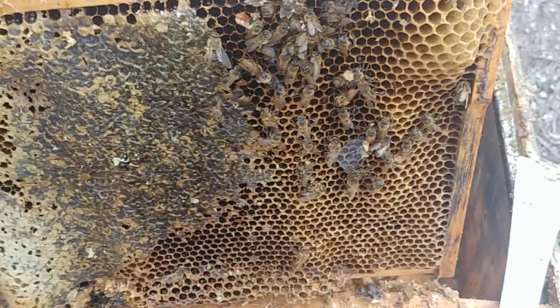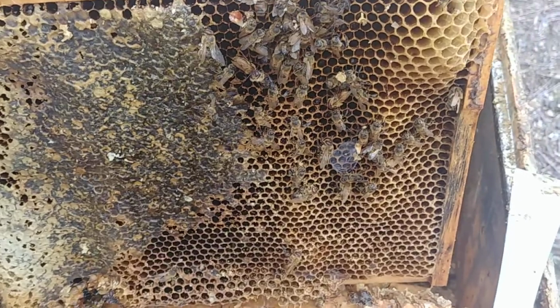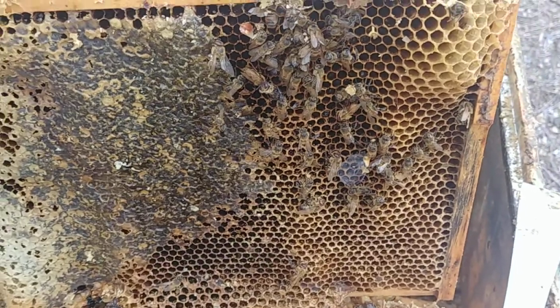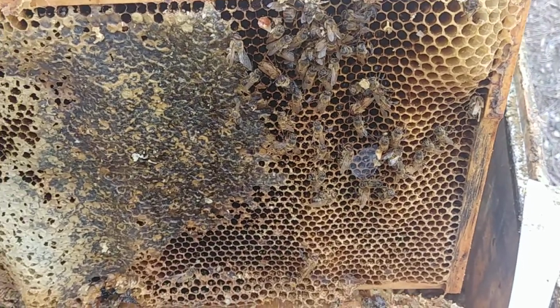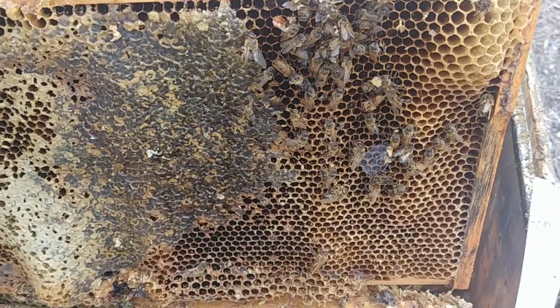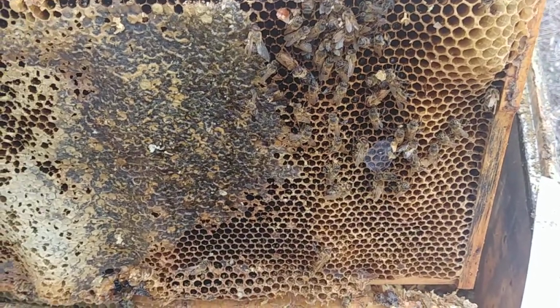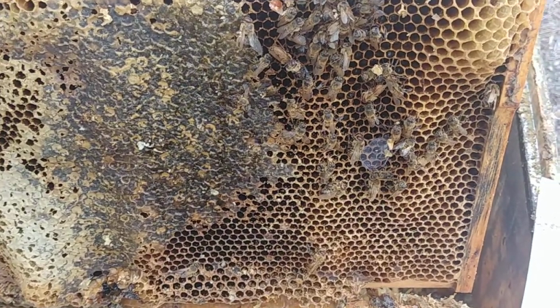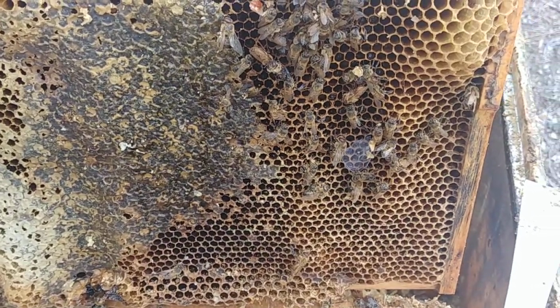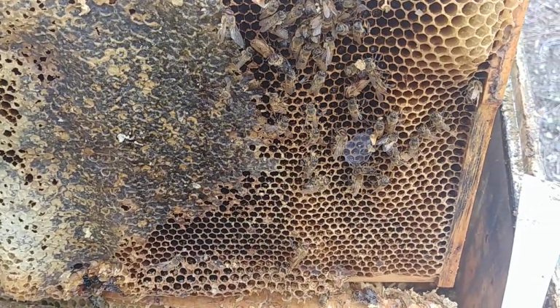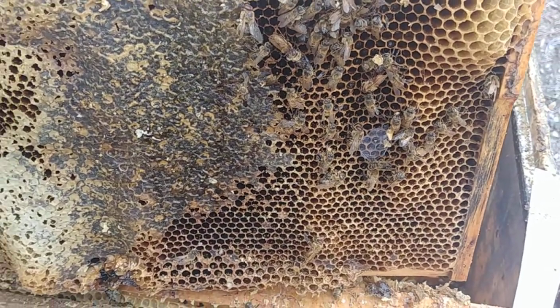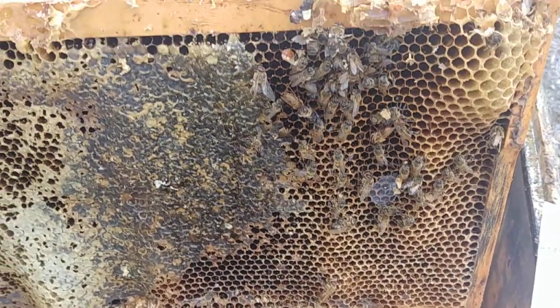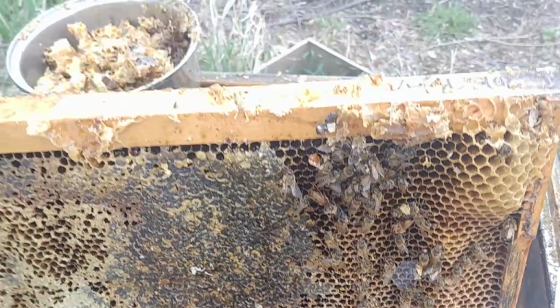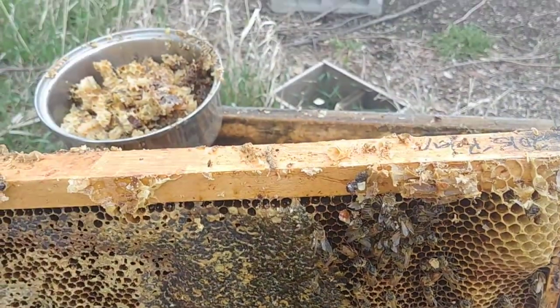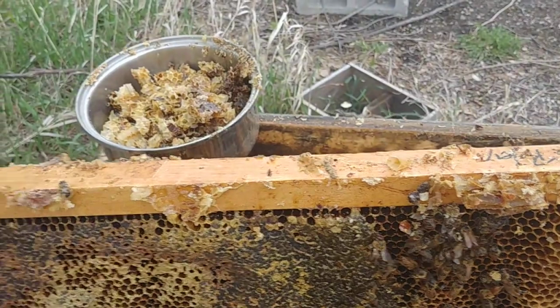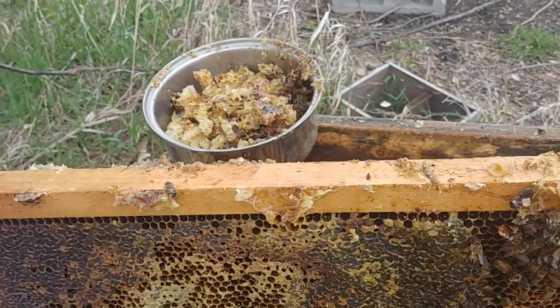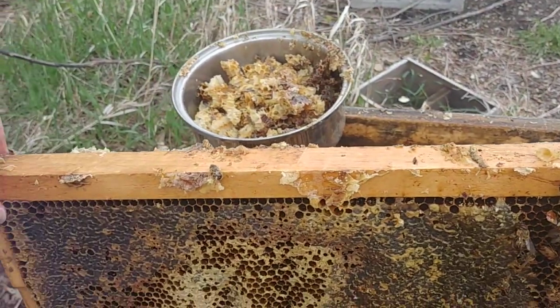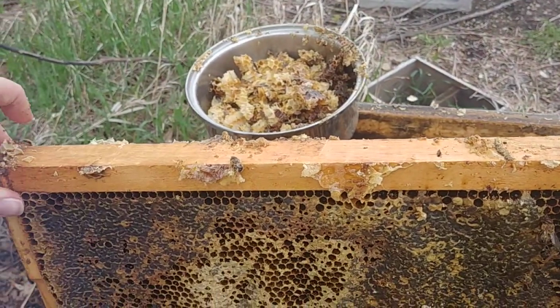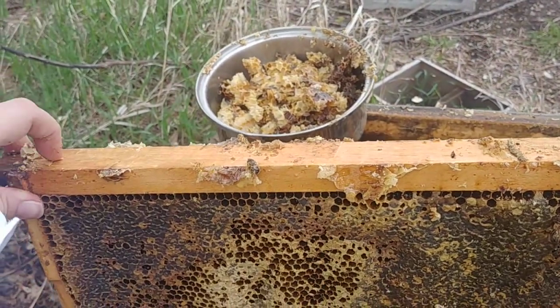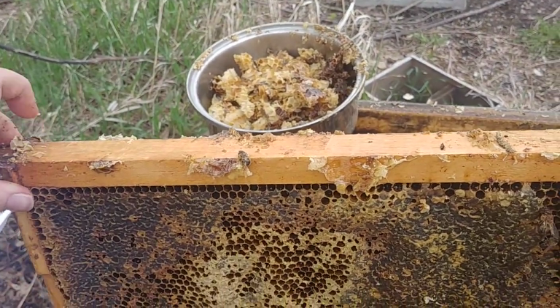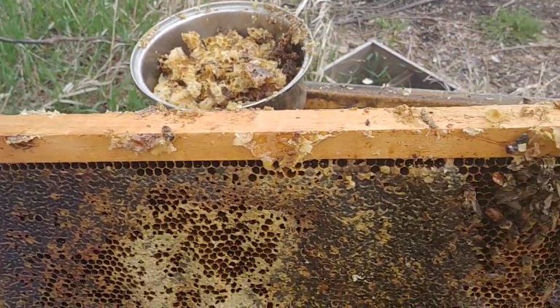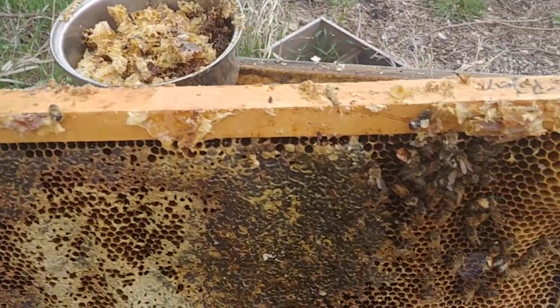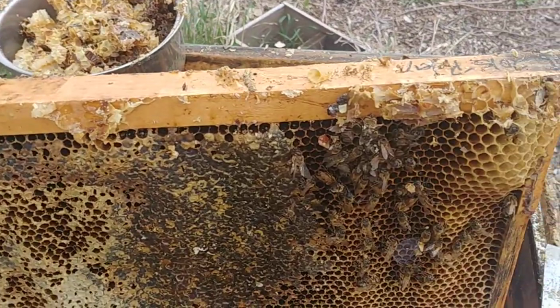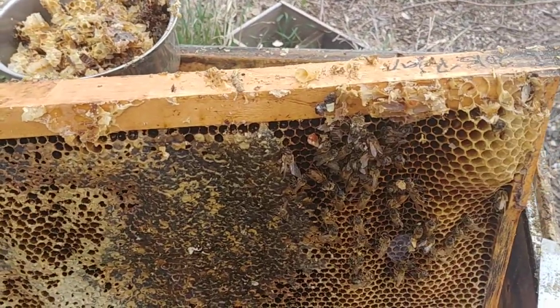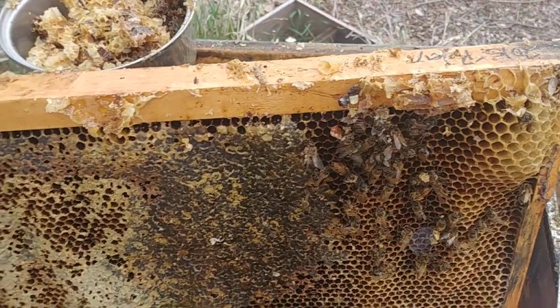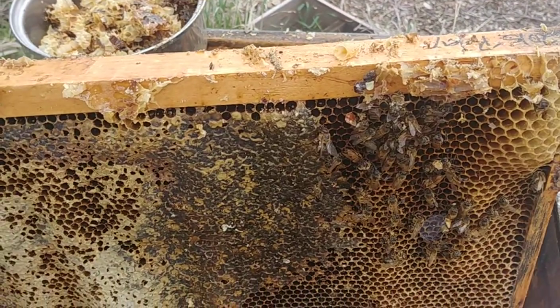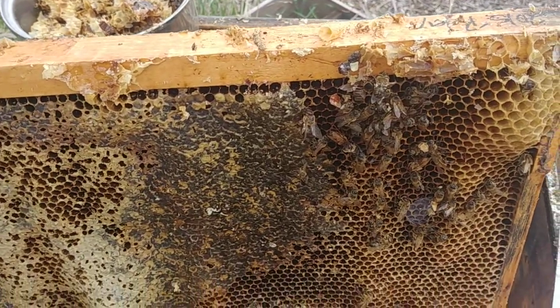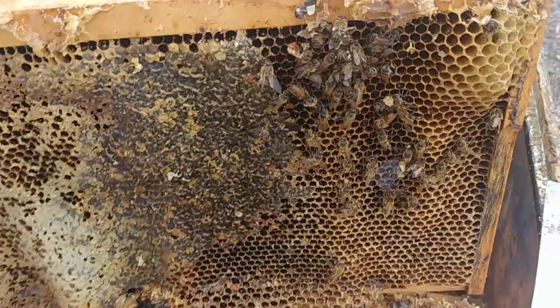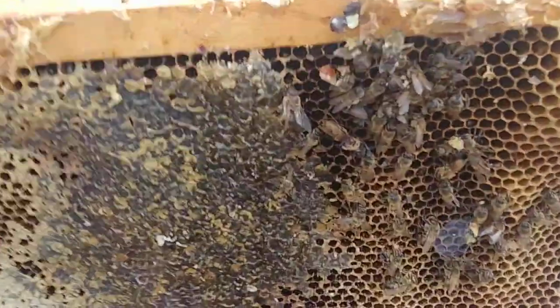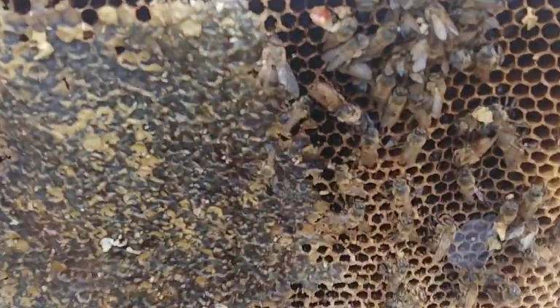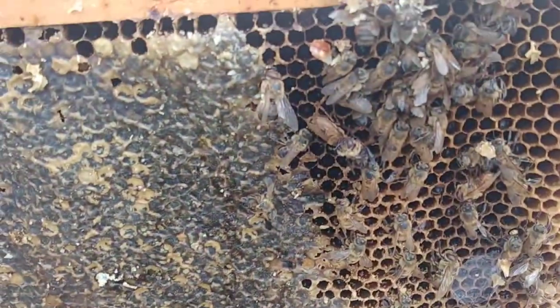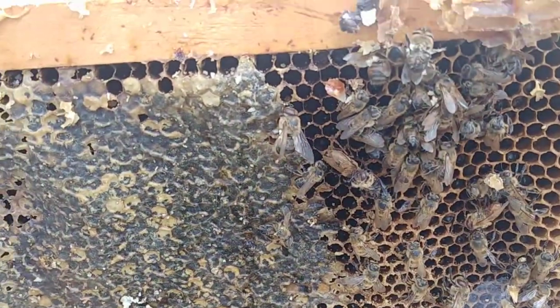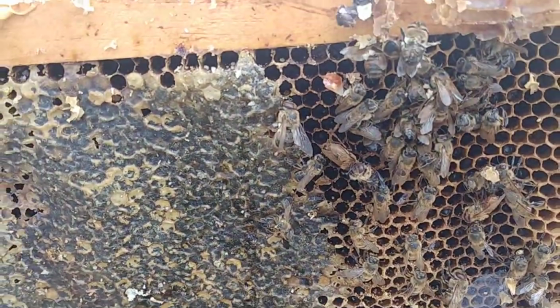What I'm doing is I am taking all the burr comb off the top part. I scrape off all of those dead bees.